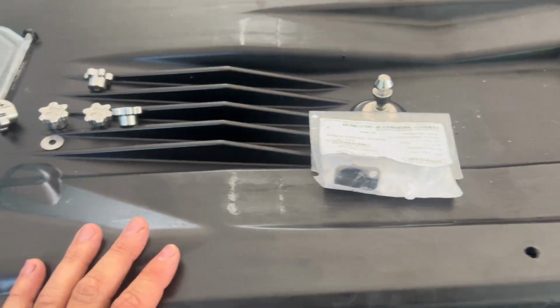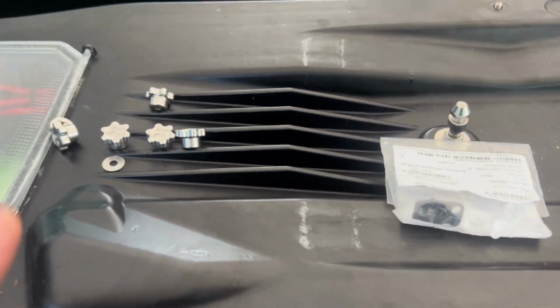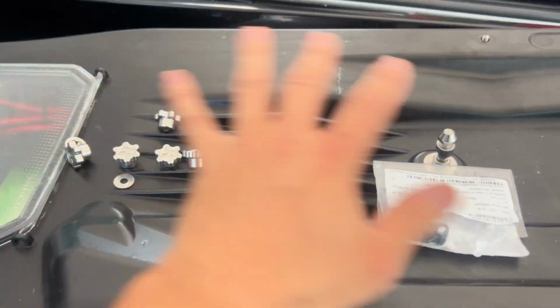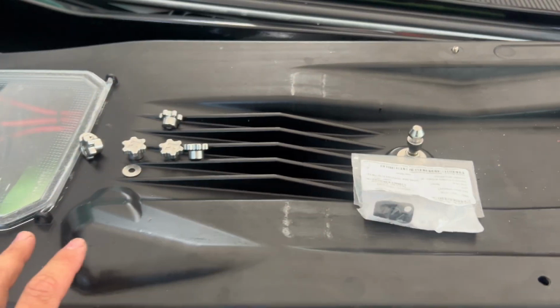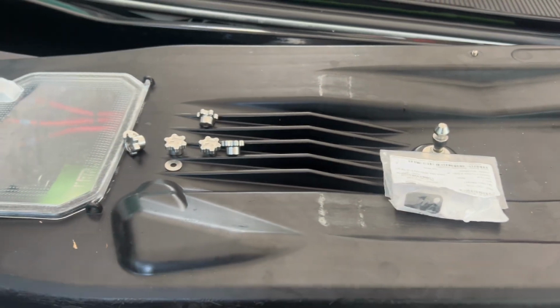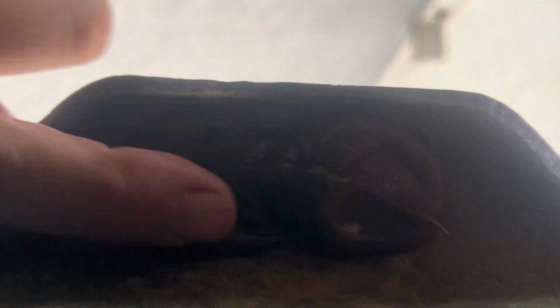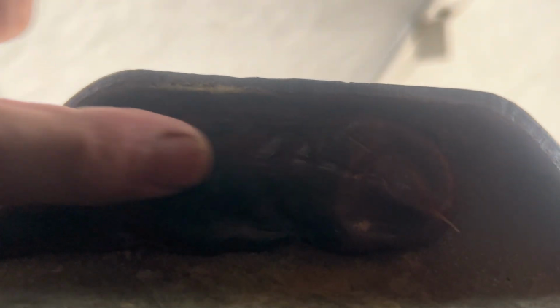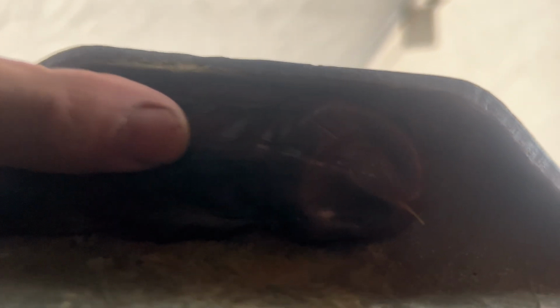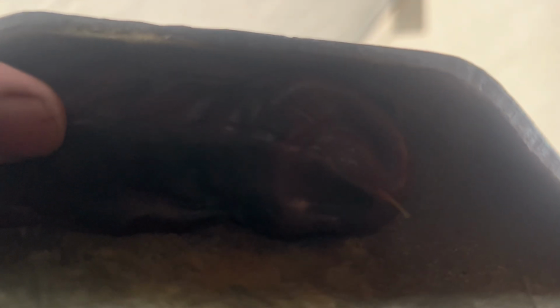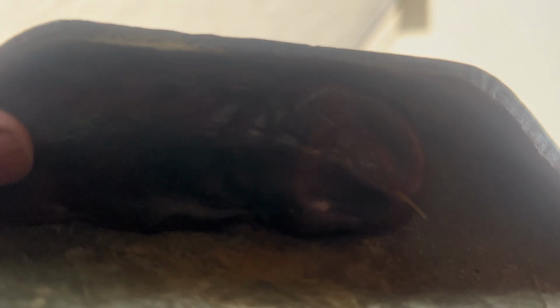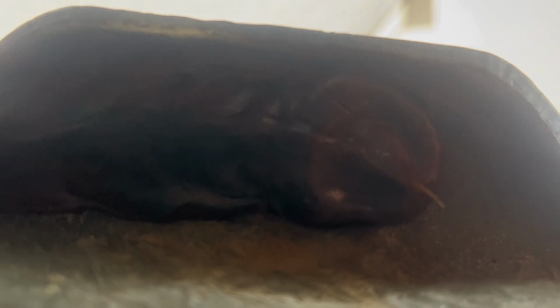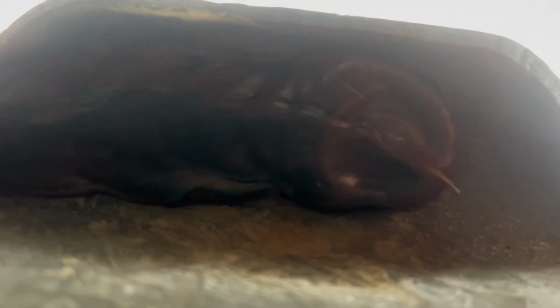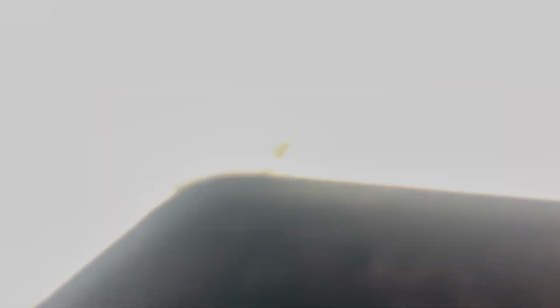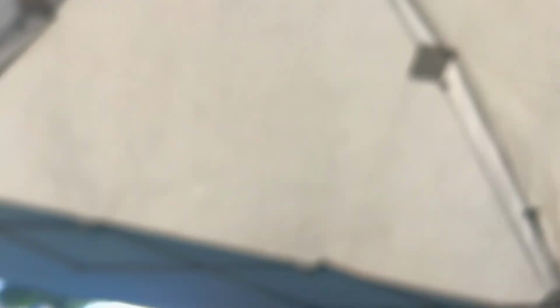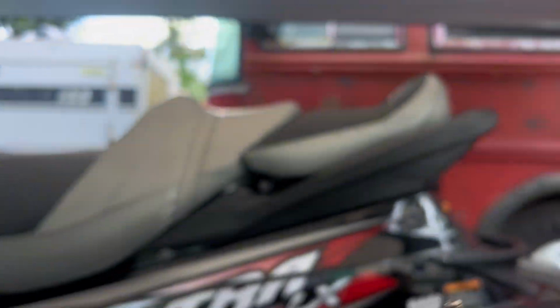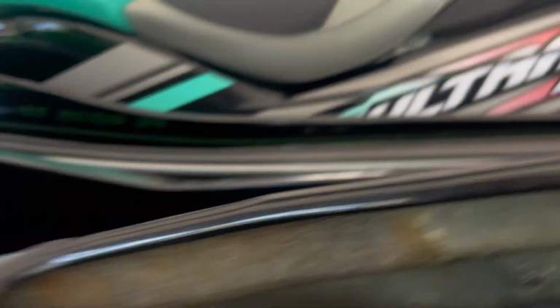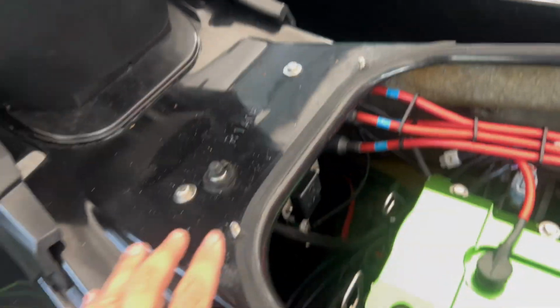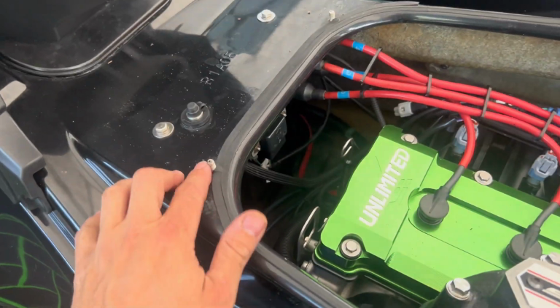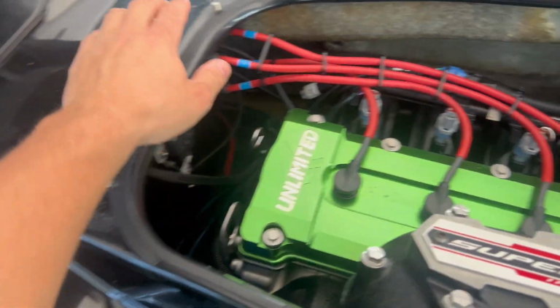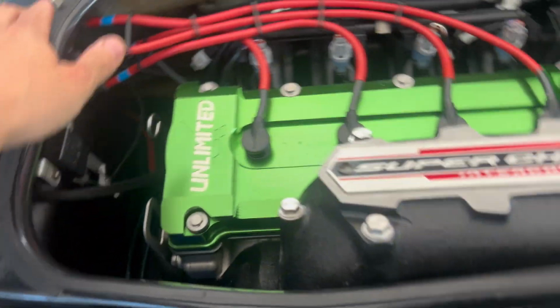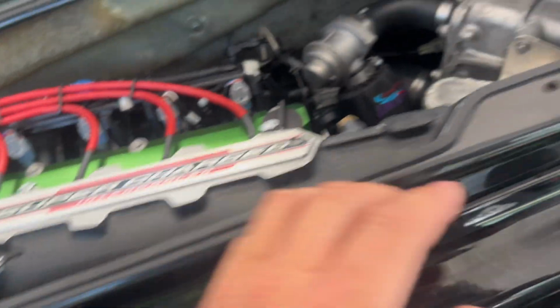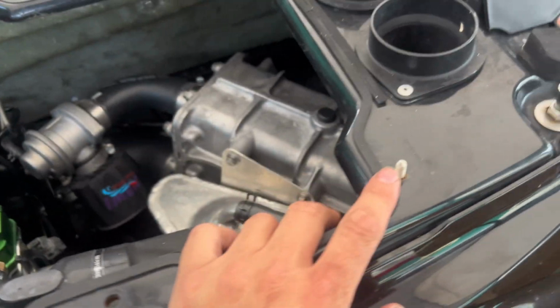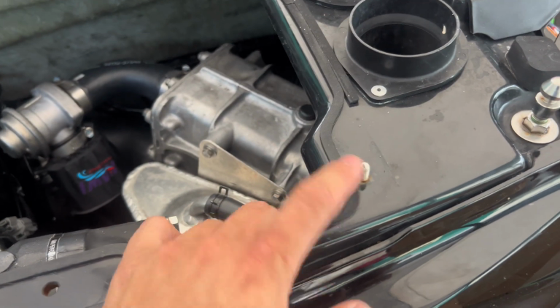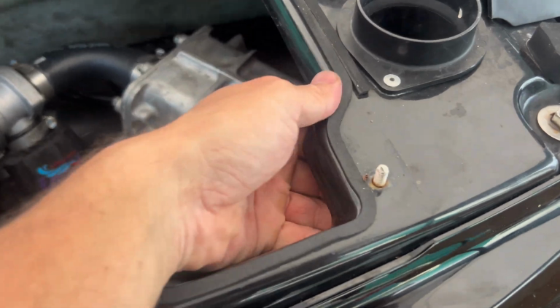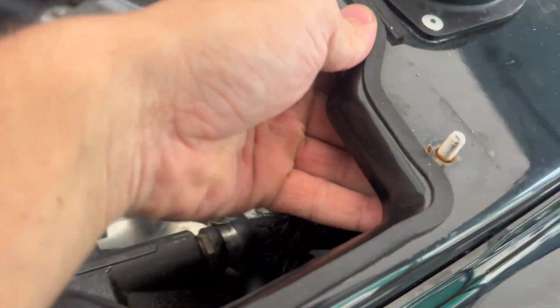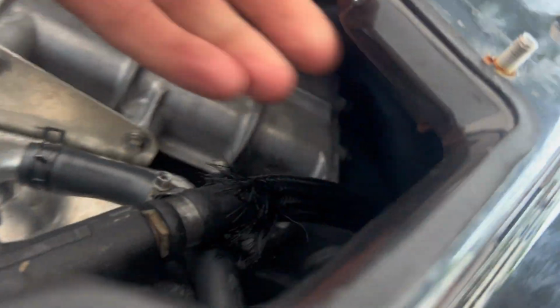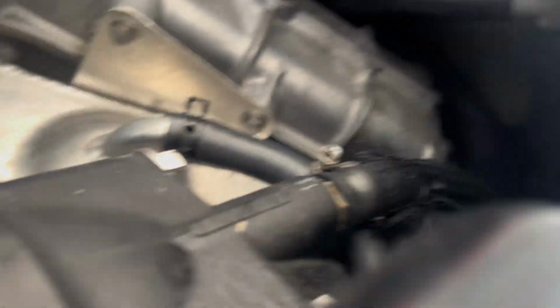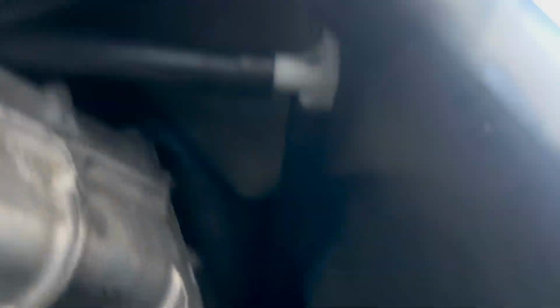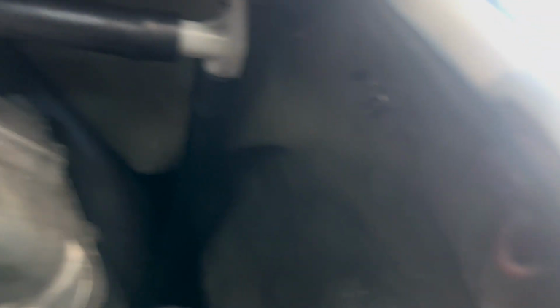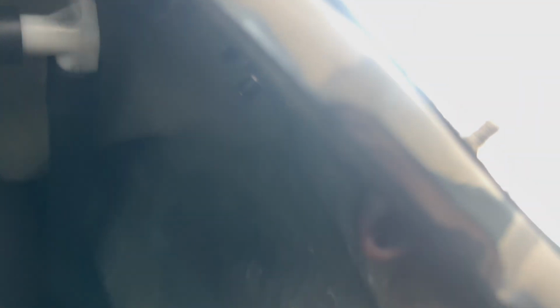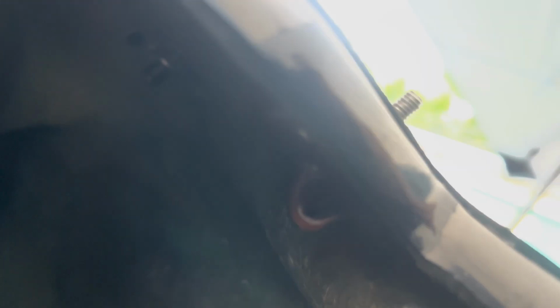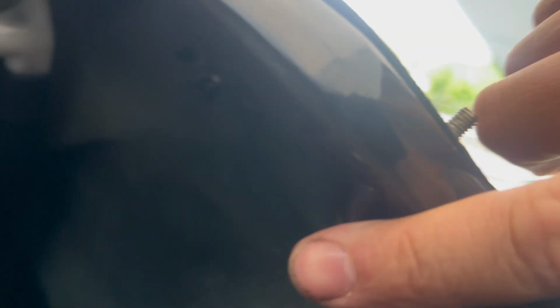So first you've got to get your cover off. There's some epoxy putty under each of these, and on this one you can even see some of it hanging down there.